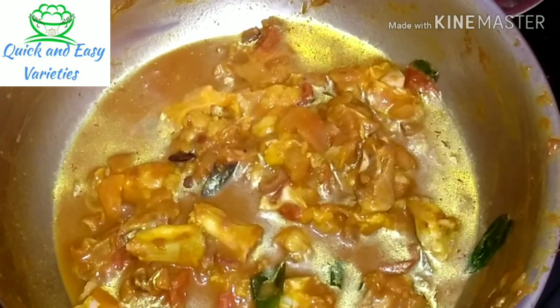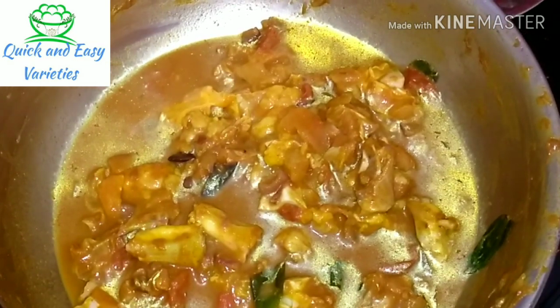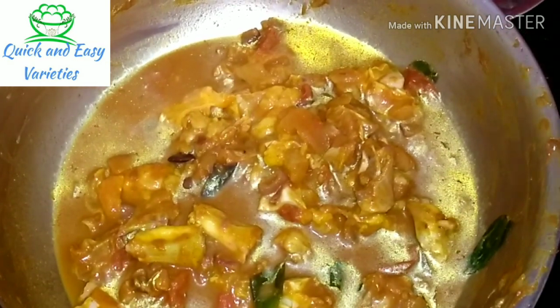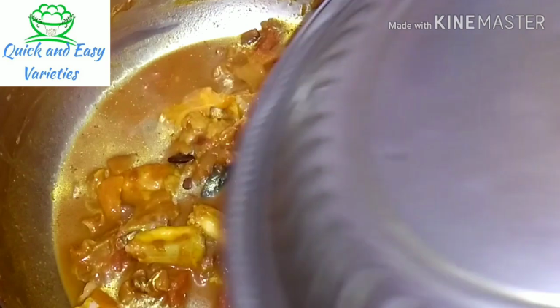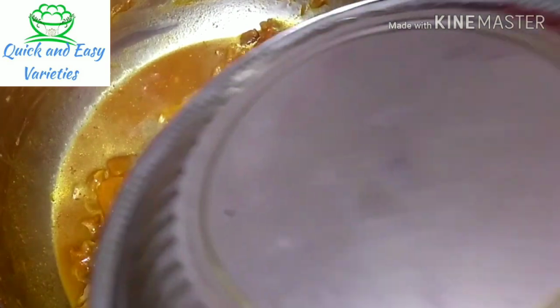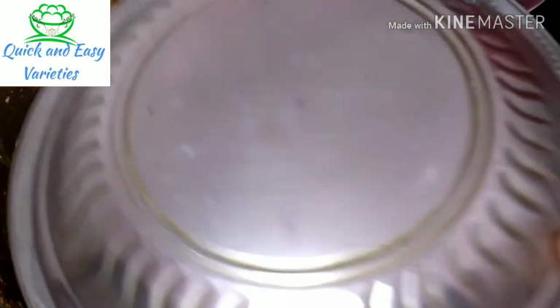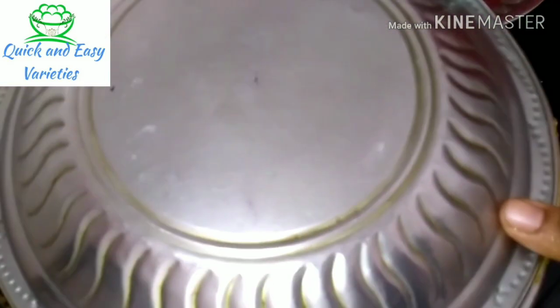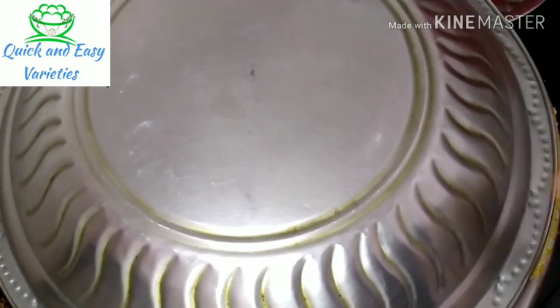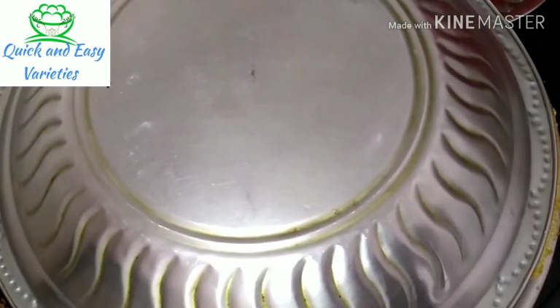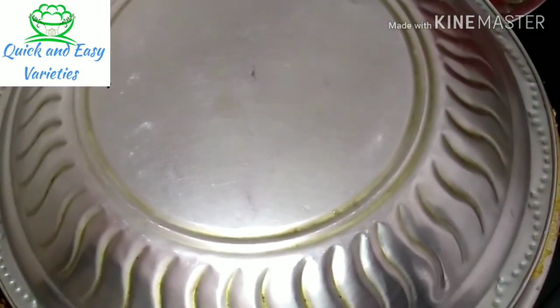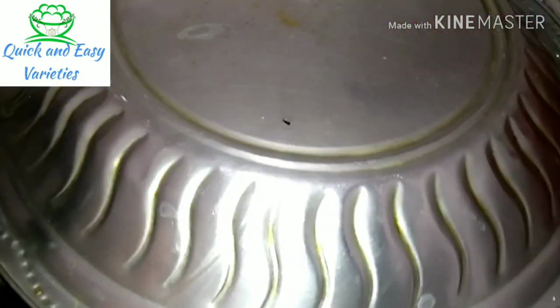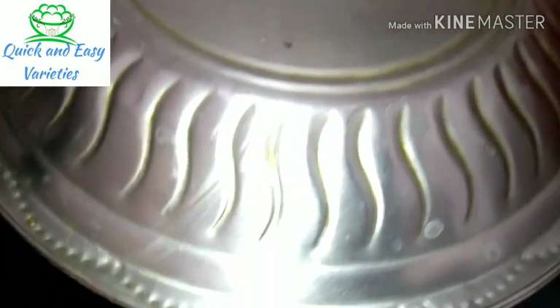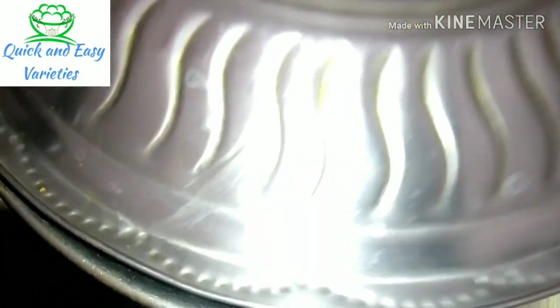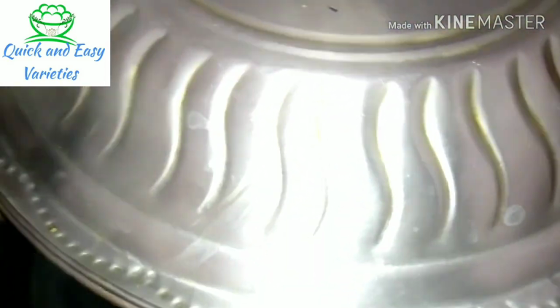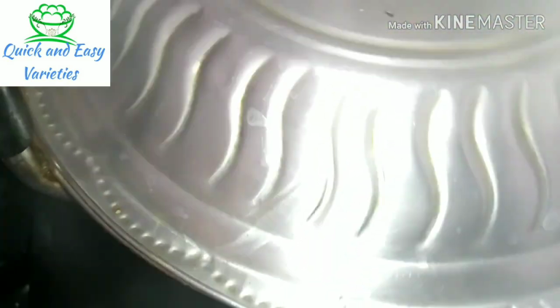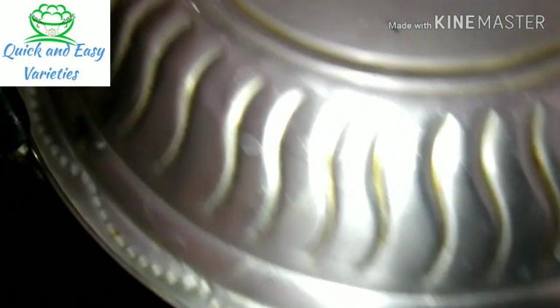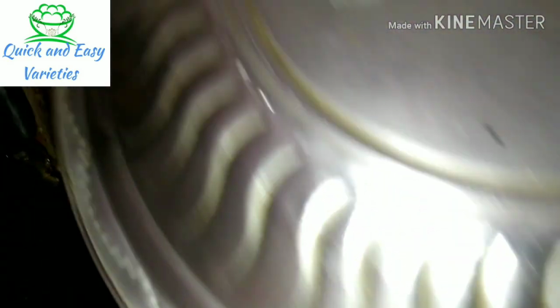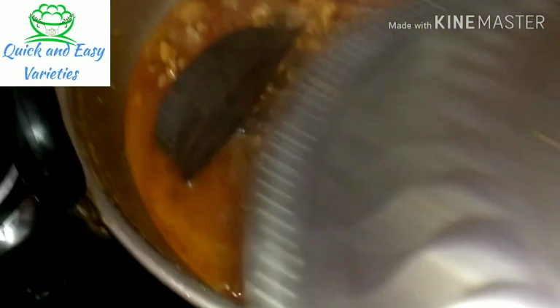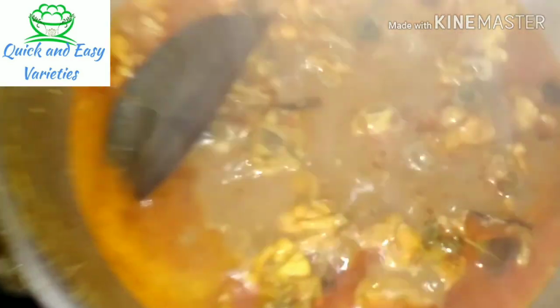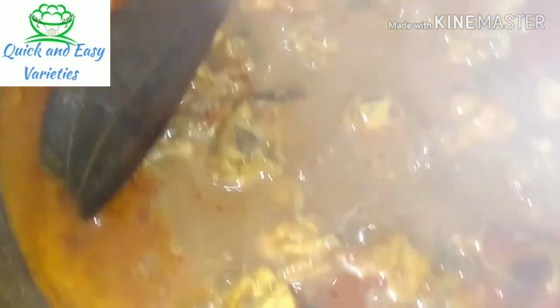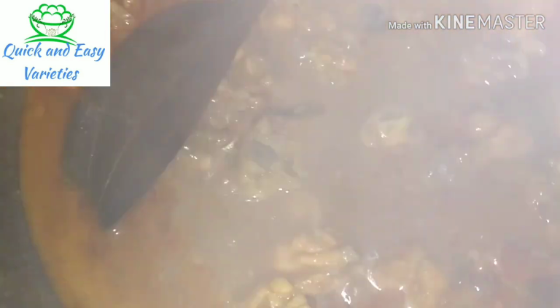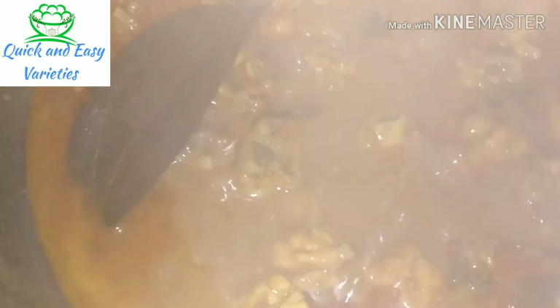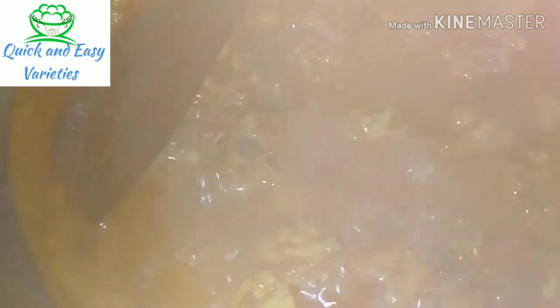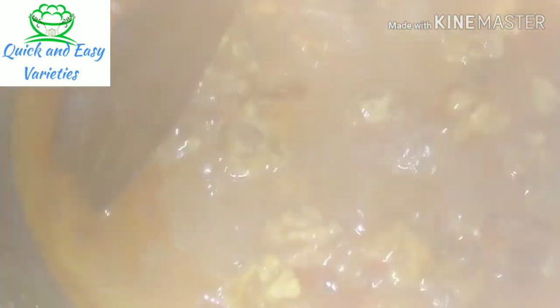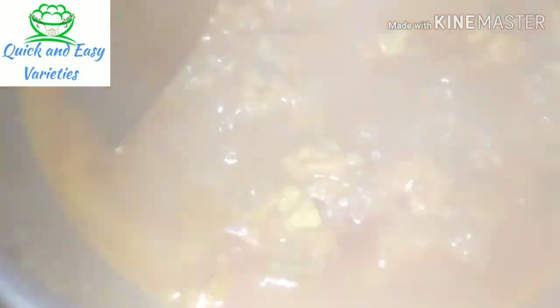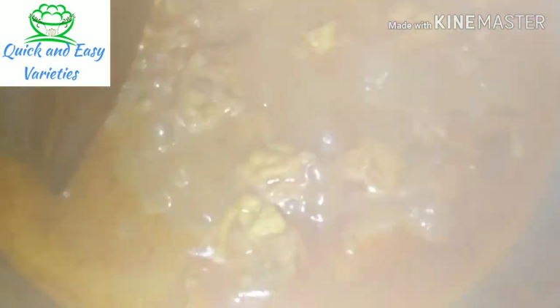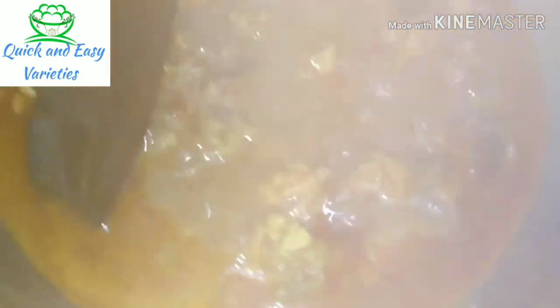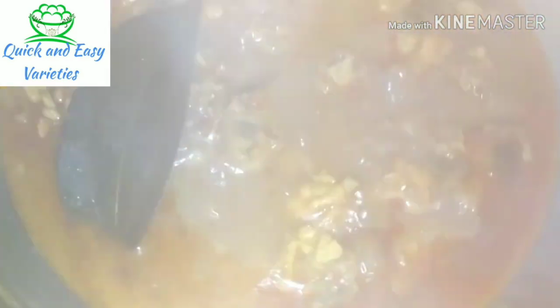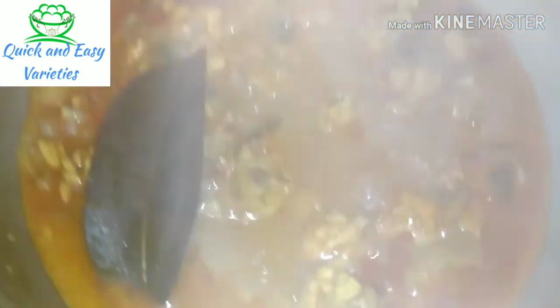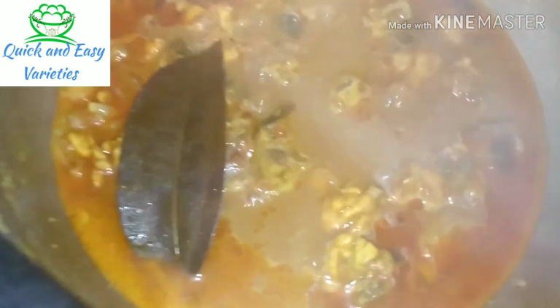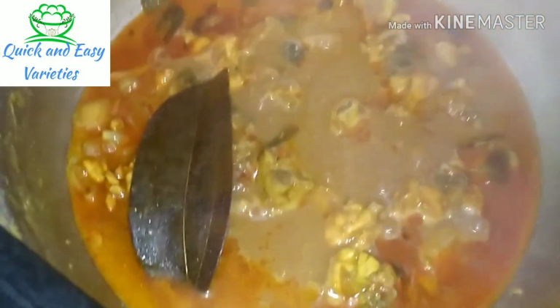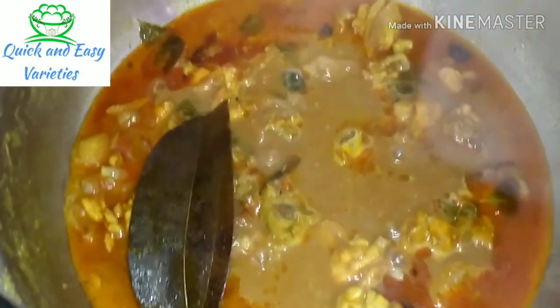Now, put the chicken in for 15 minutes. It's about 13 minutes. It's a good meal. Let's see how it's done.